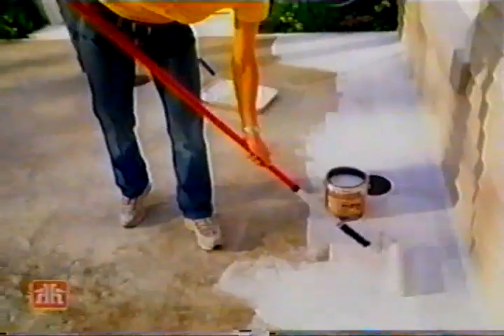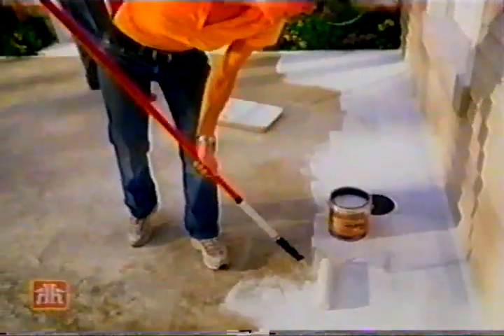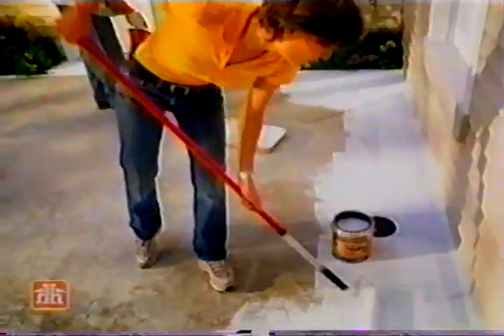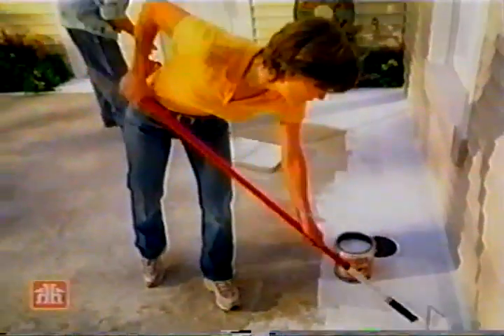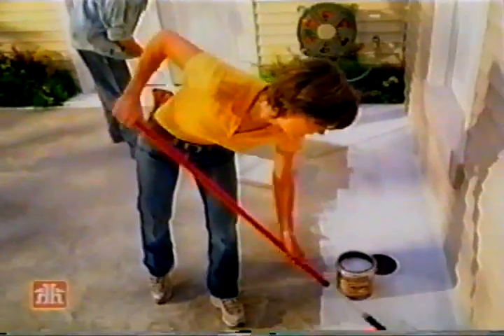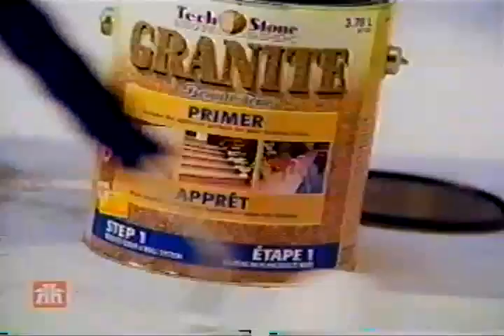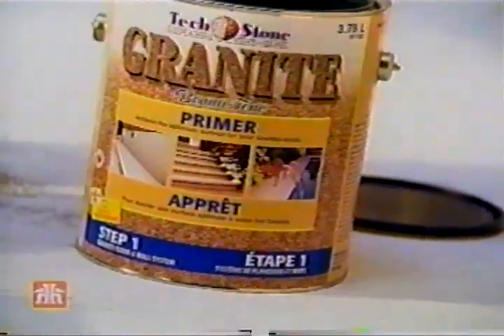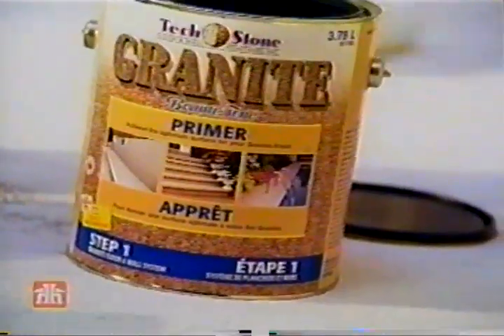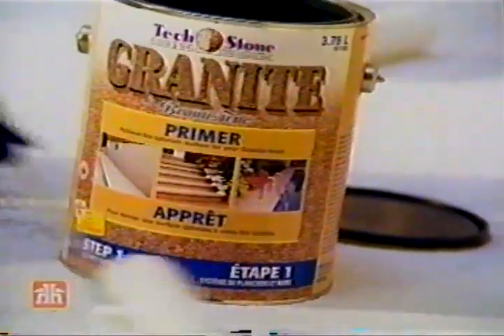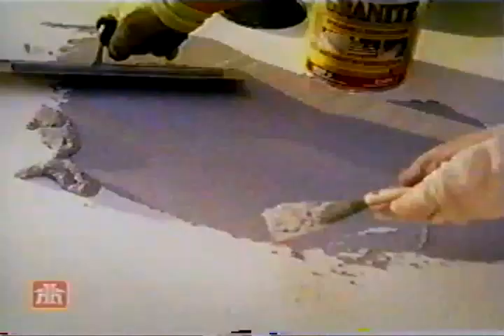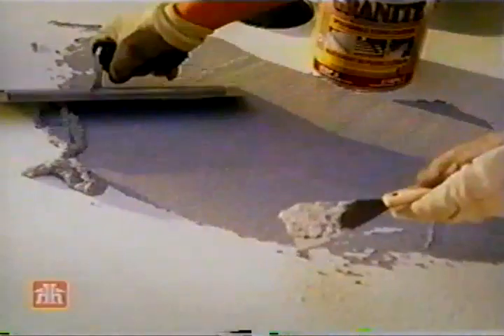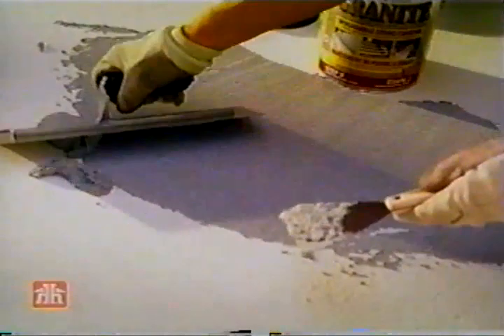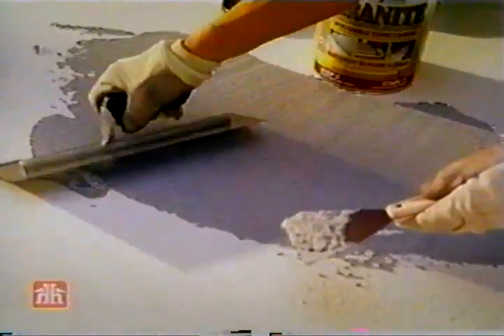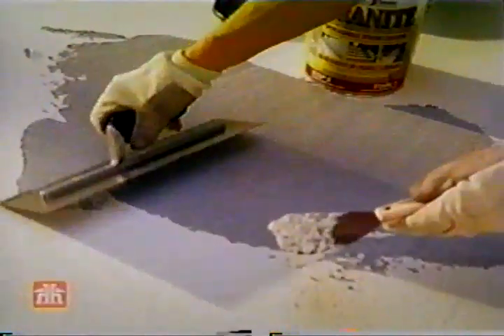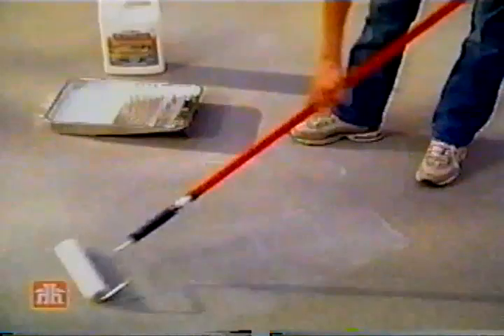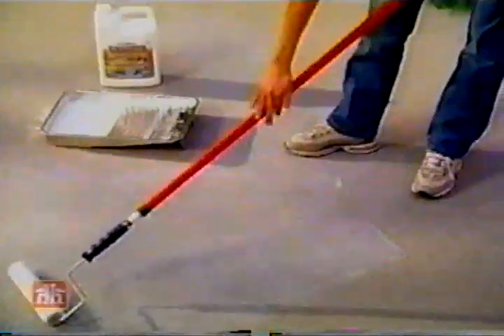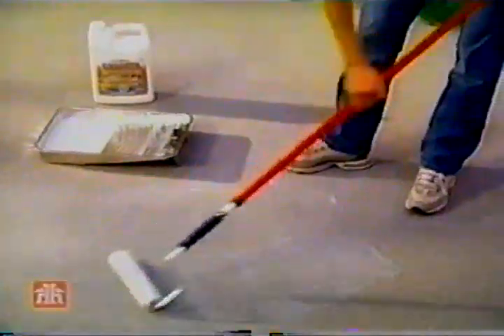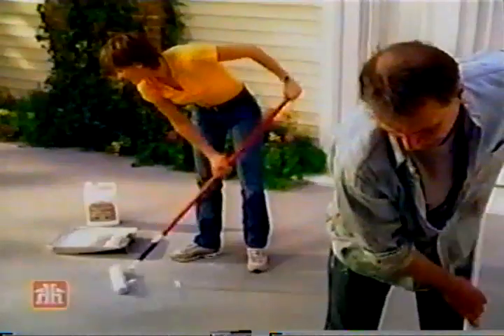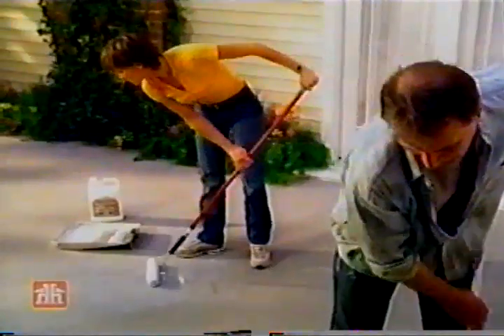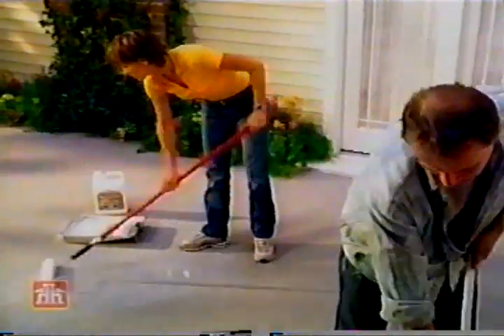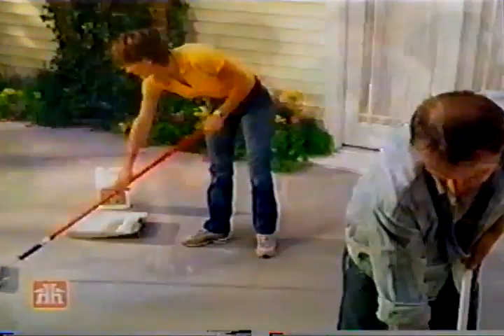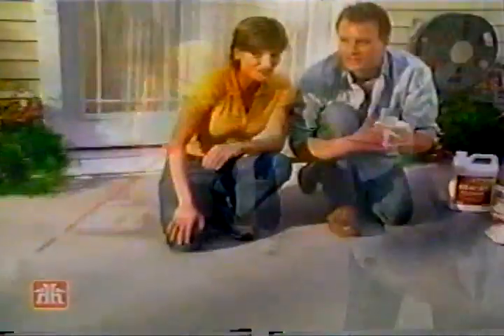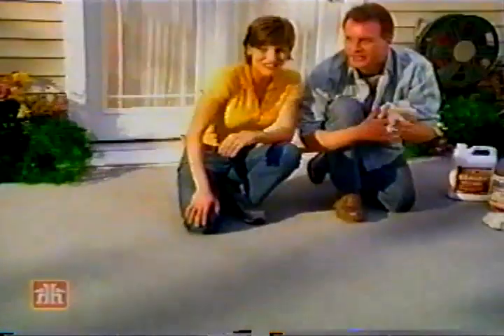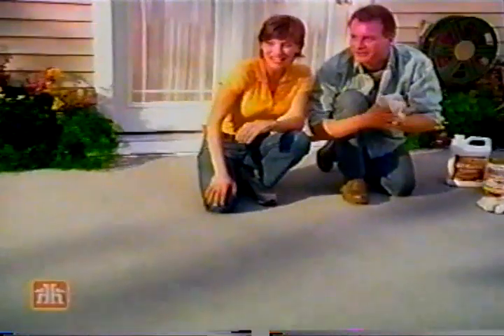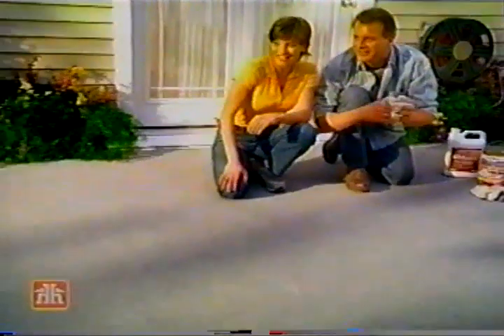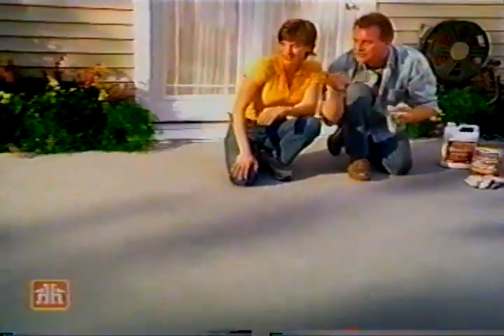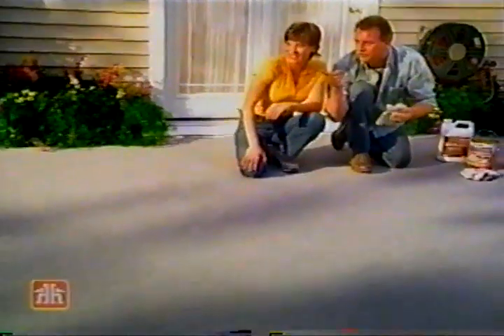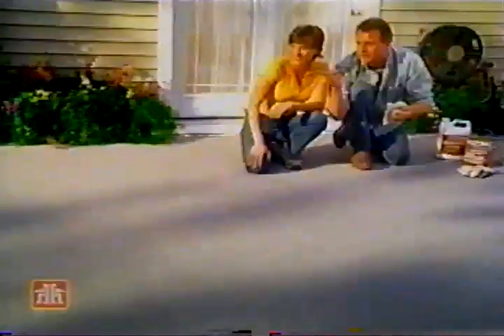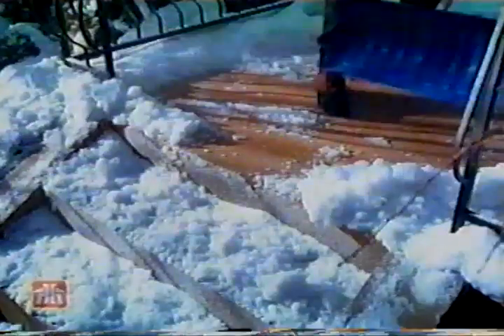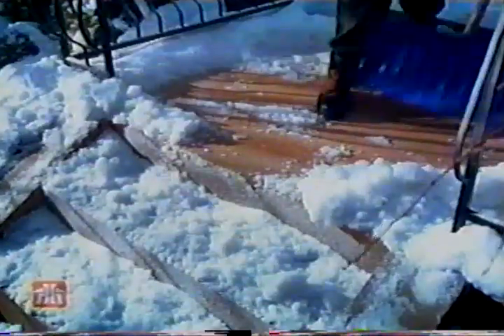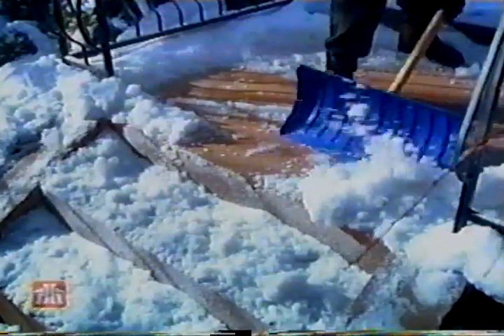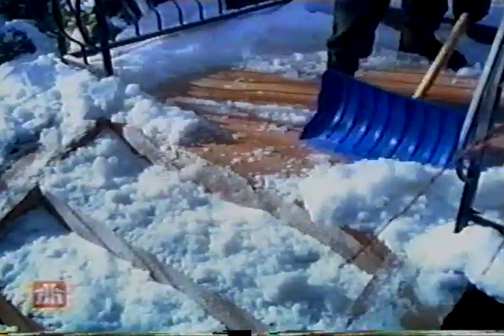Three simple steps. Prime with granite primer. Trowel on Techstone Granite. Seal it. For a slip-resistant surface that stands up to water, salt, and lots more.